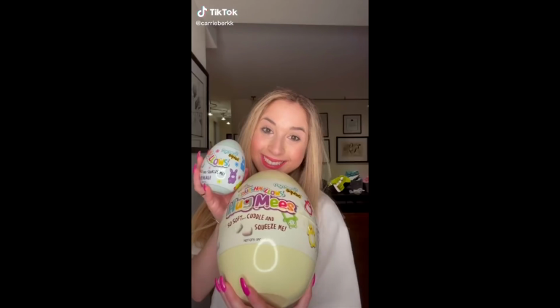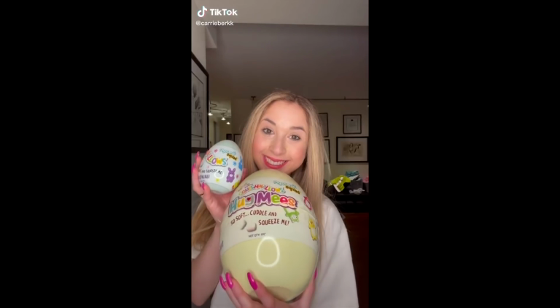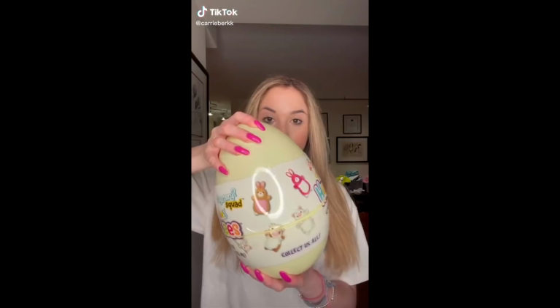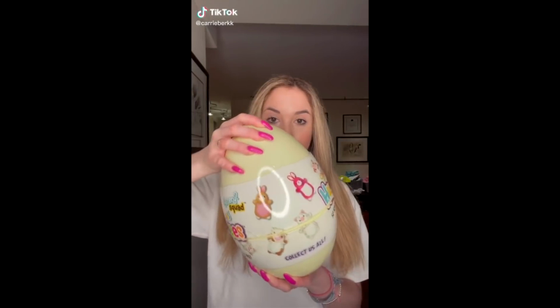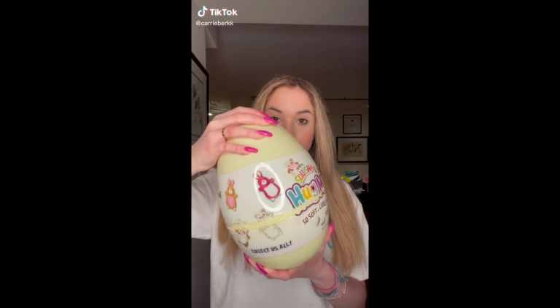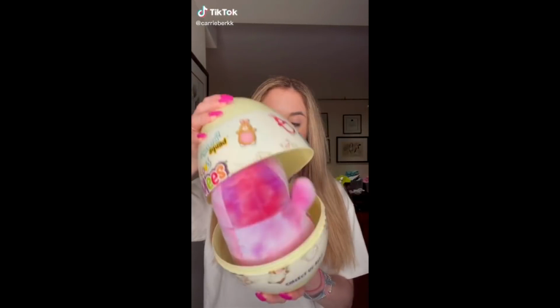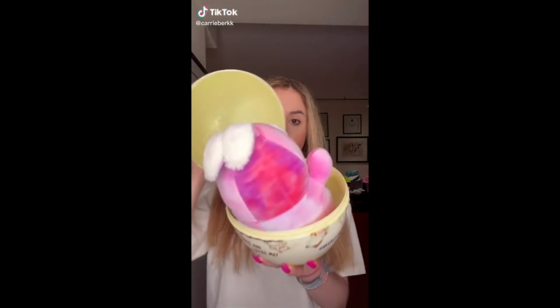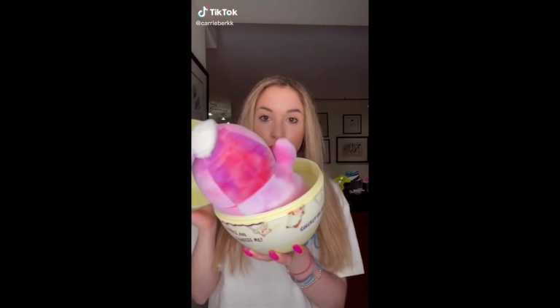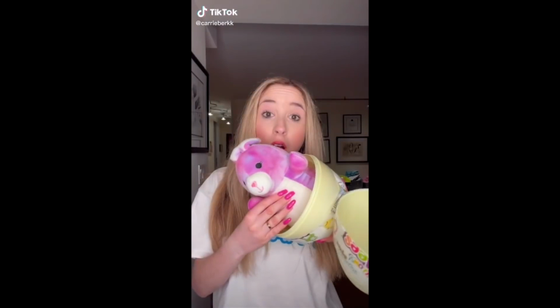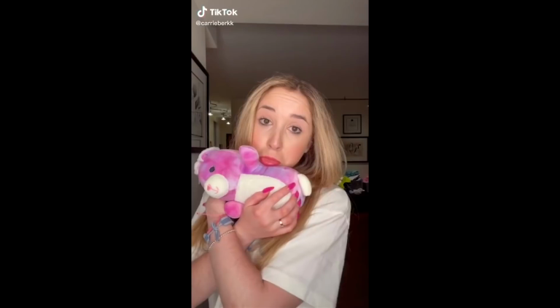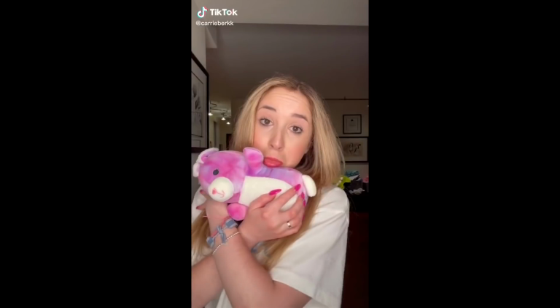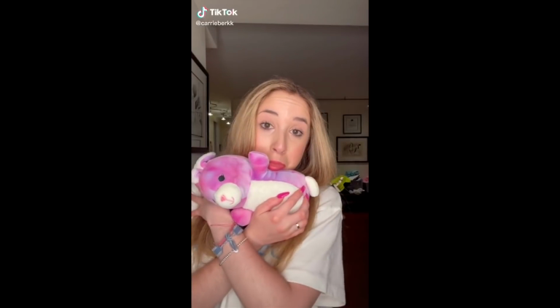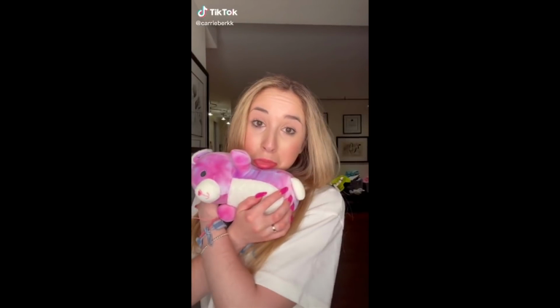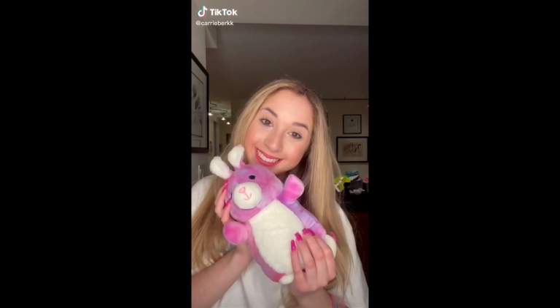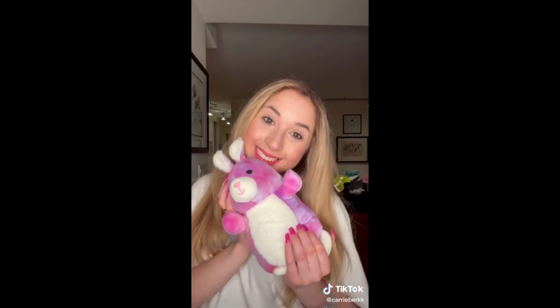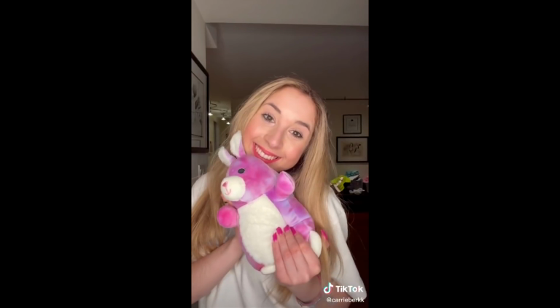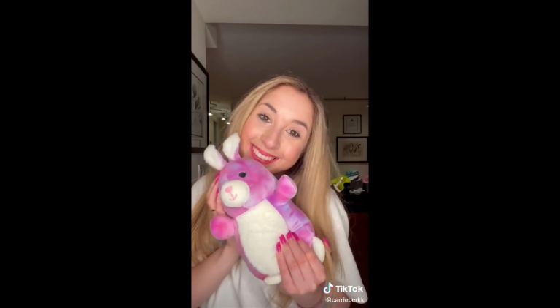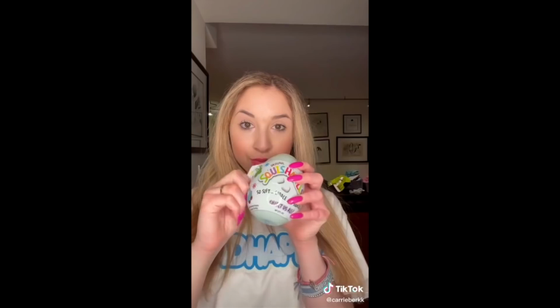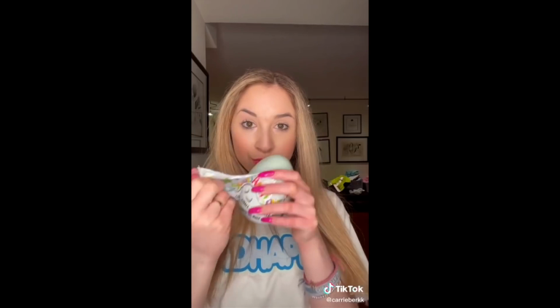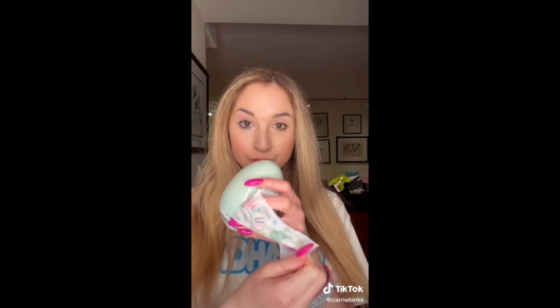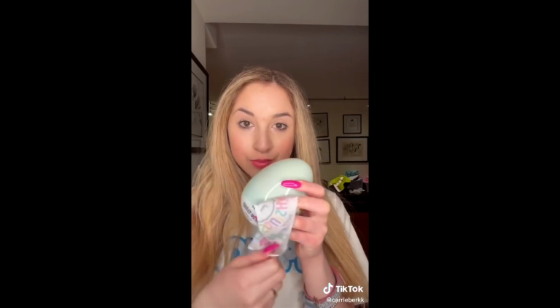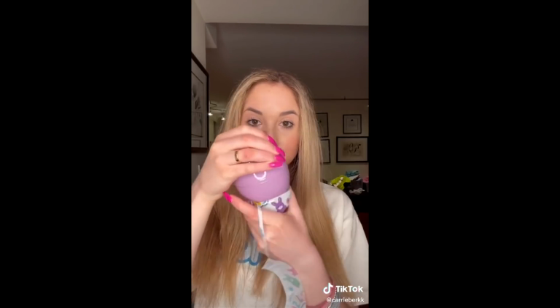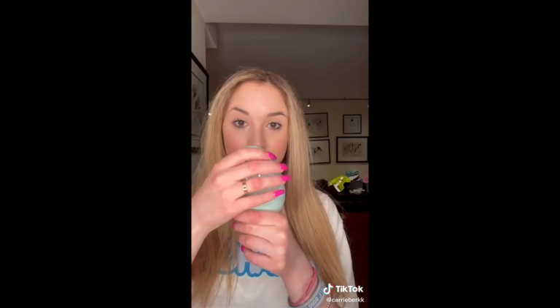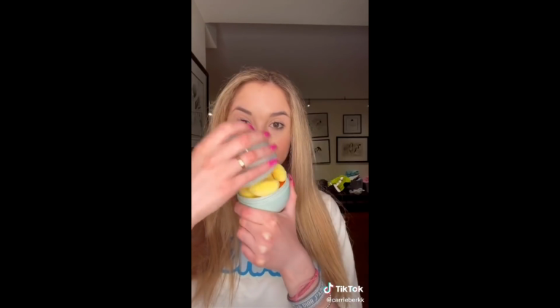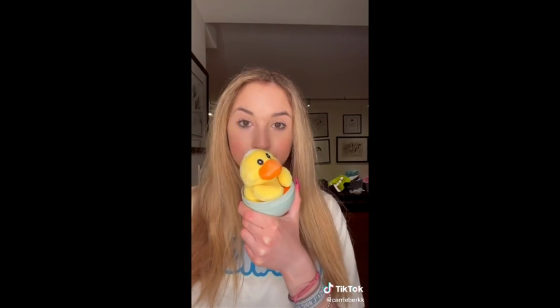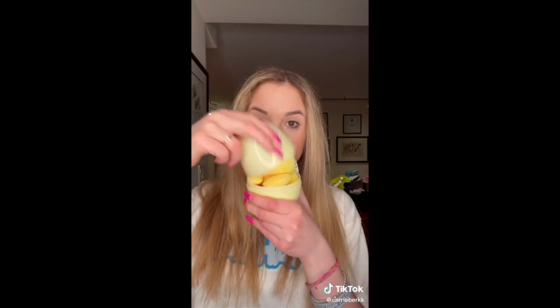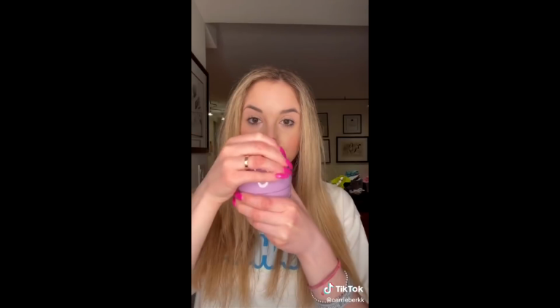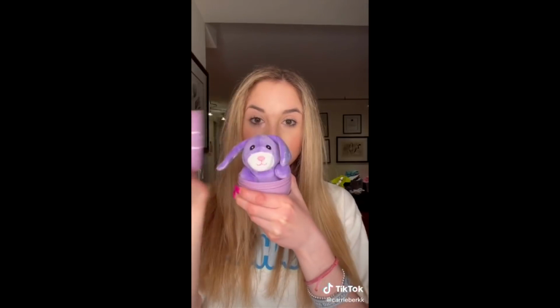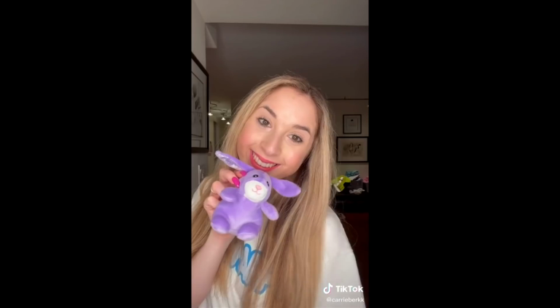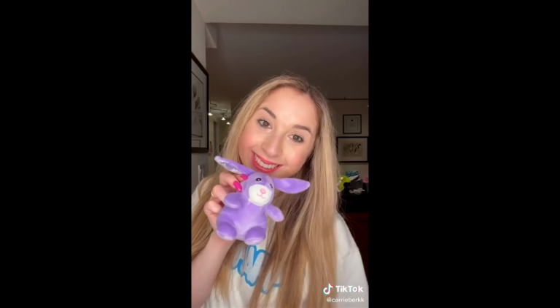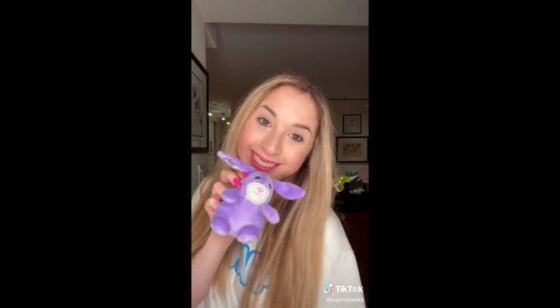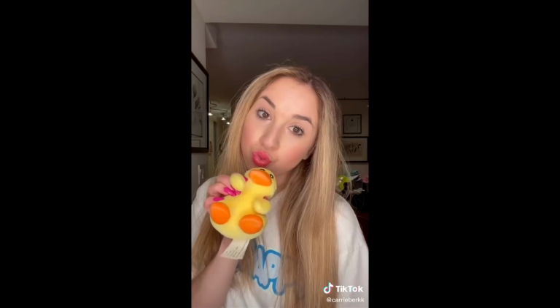Unboxing Easter Squishmallows — they come in these adorable Easter eggs. First I unwrapped the big one and there was a pink bunny inside. Then I unwrapped the smaller eggs and there were stuffed chicks and another bunny. This is the perfect Easter gift.